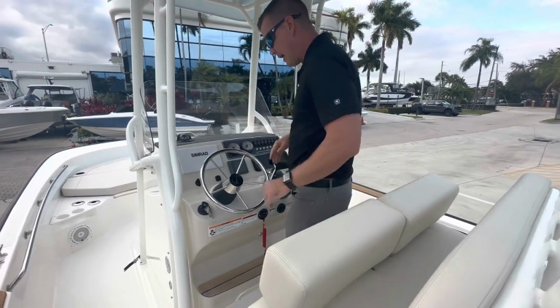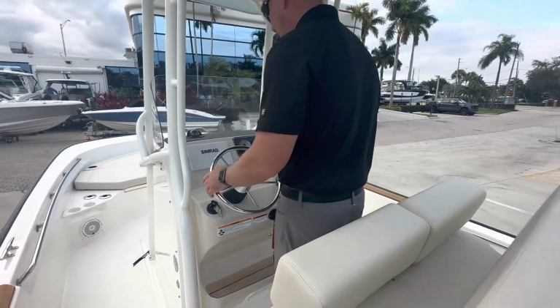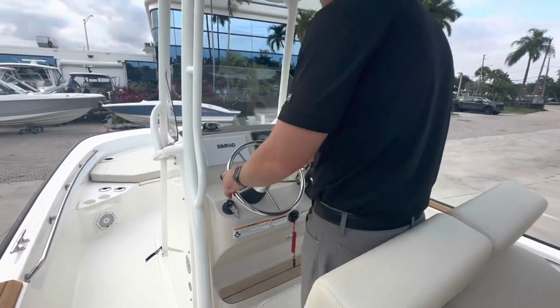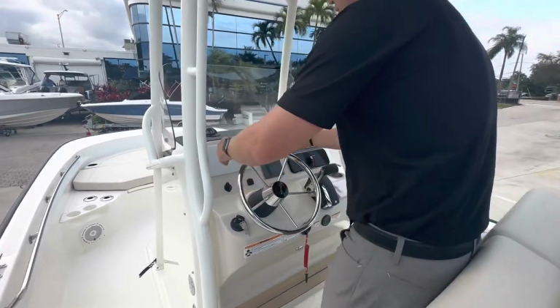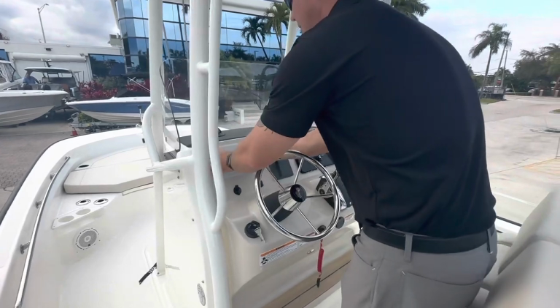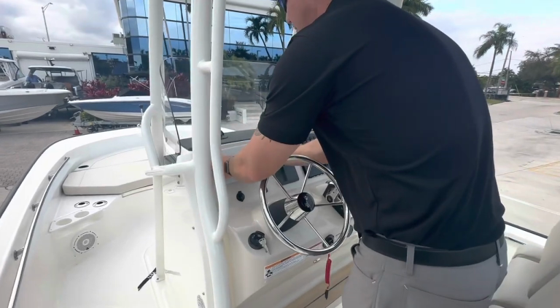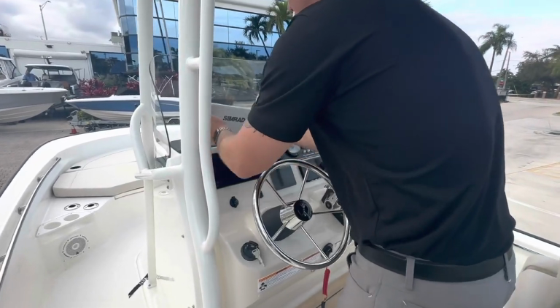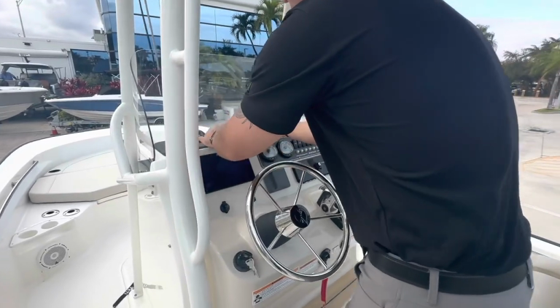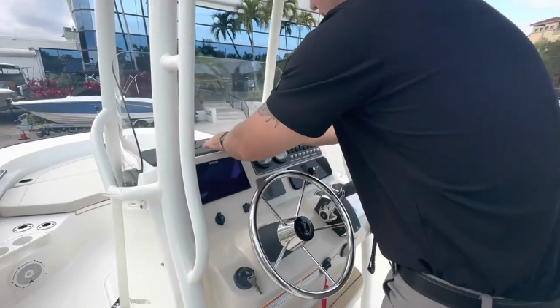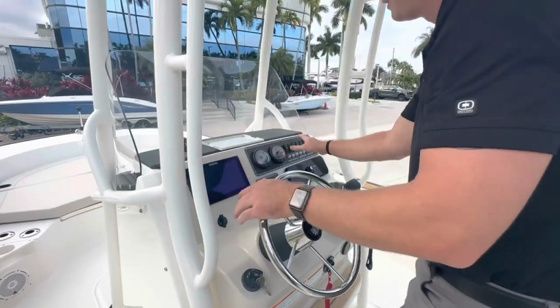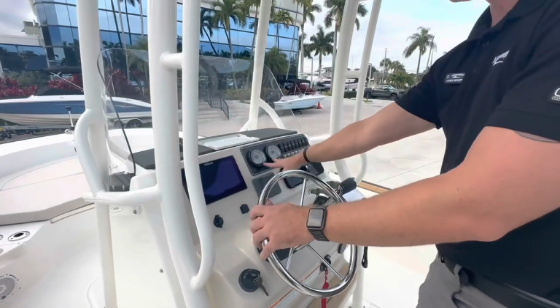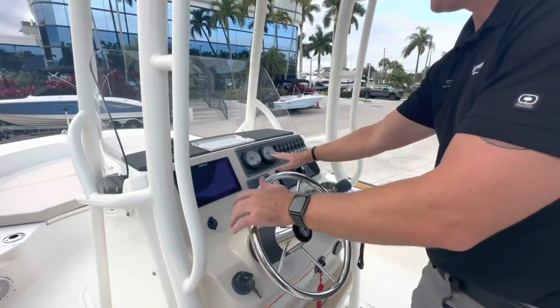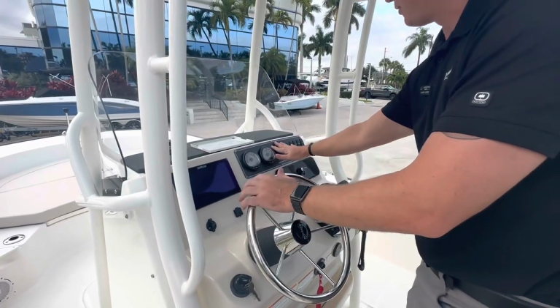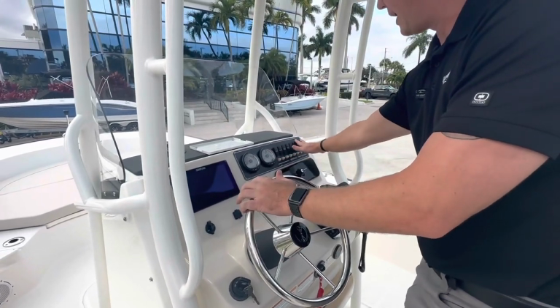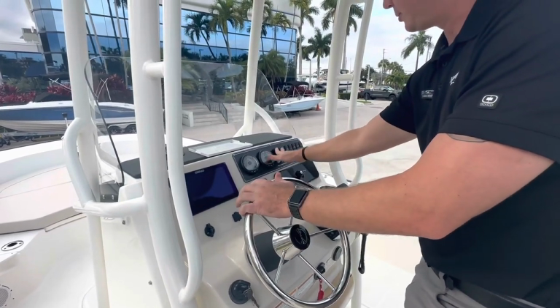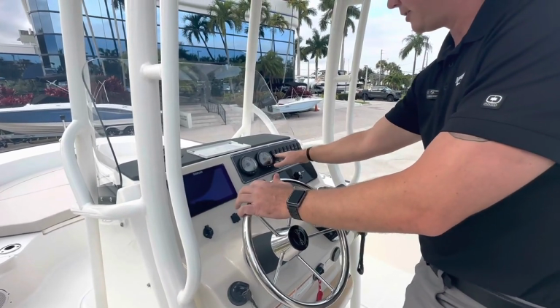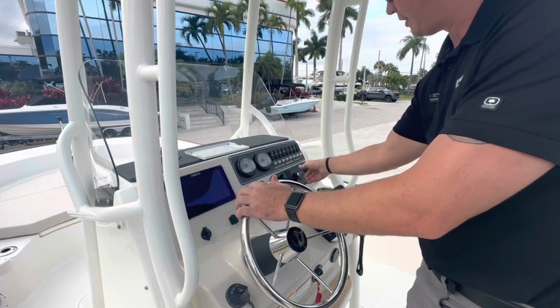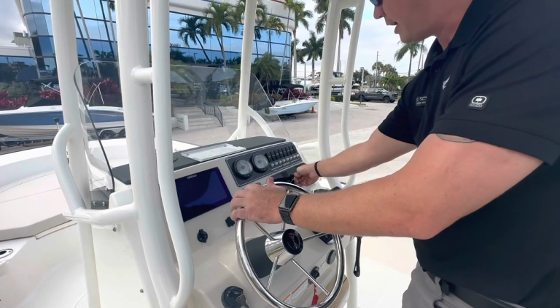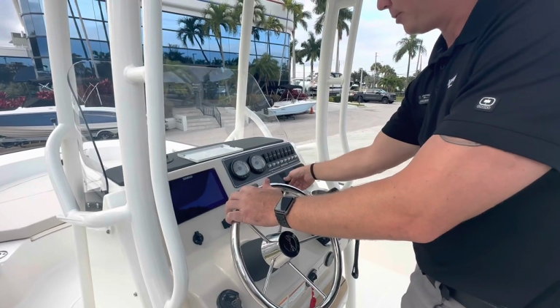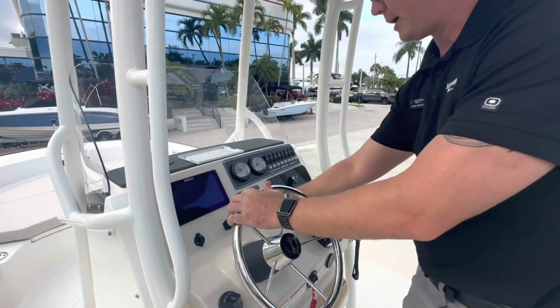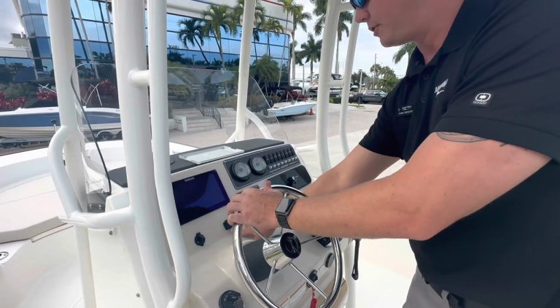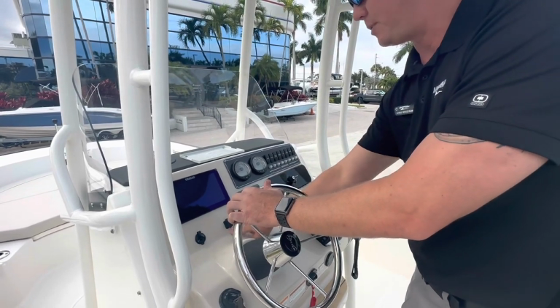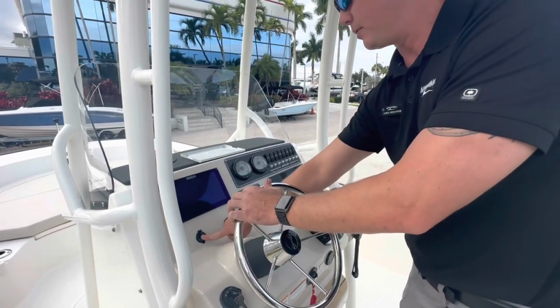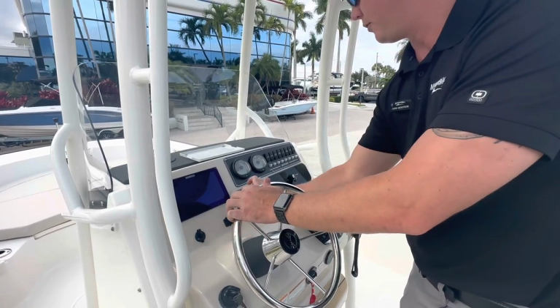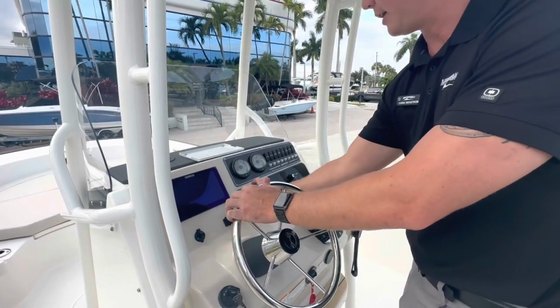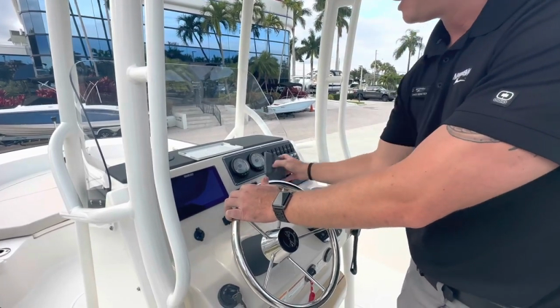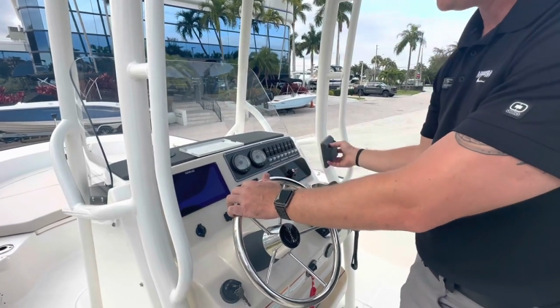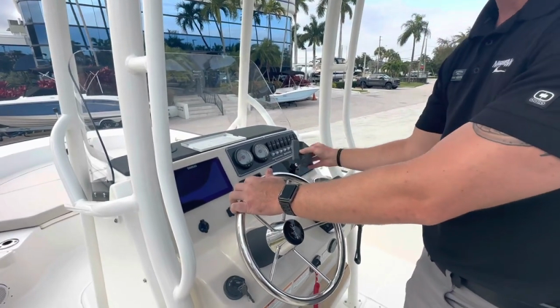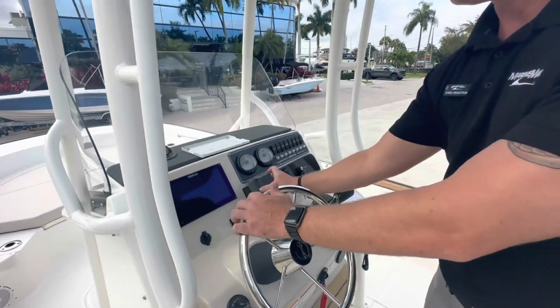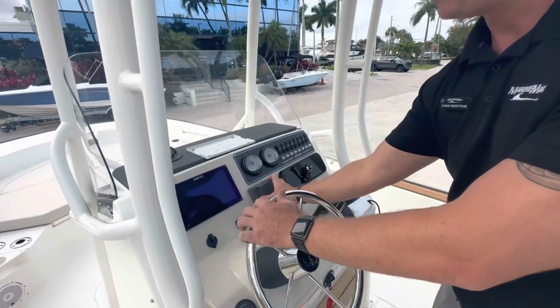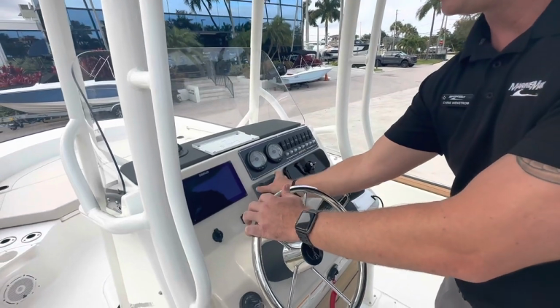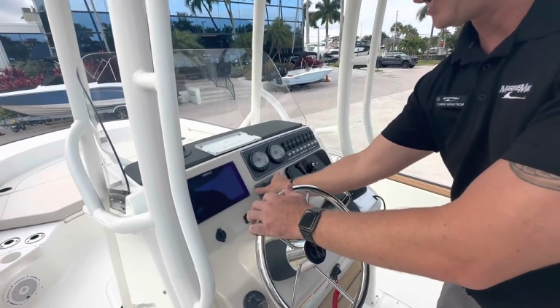At the helm I have a Simrad multifunction display, traditional gauges, all backlit switches, a lockable glove box, USB port, 12-volt plug, and a JL Audio head unit that is Bluetooth capable.